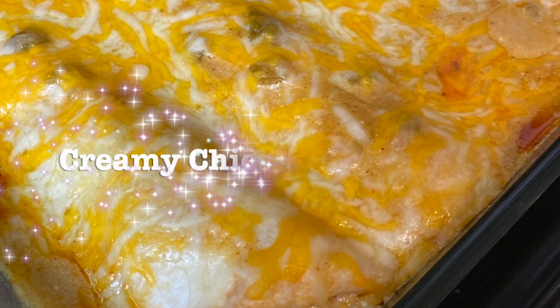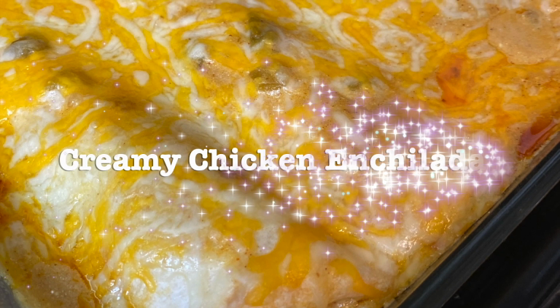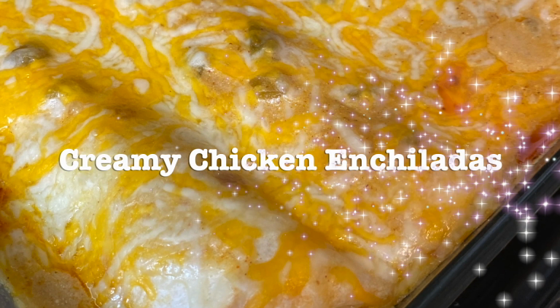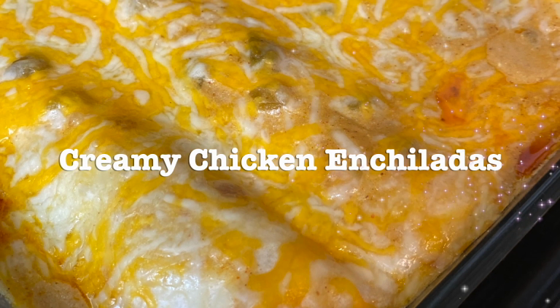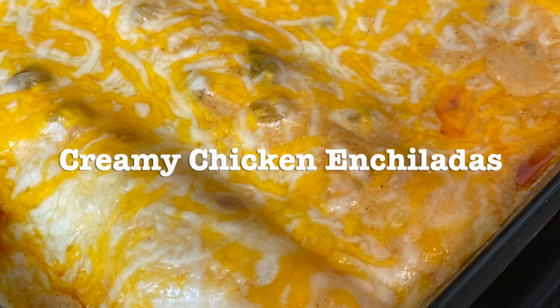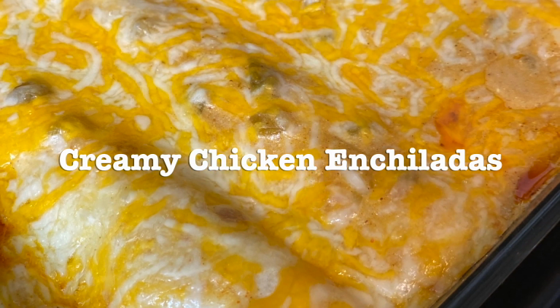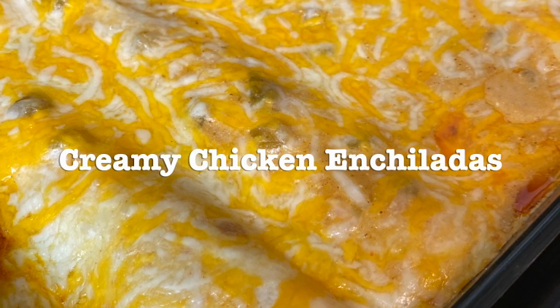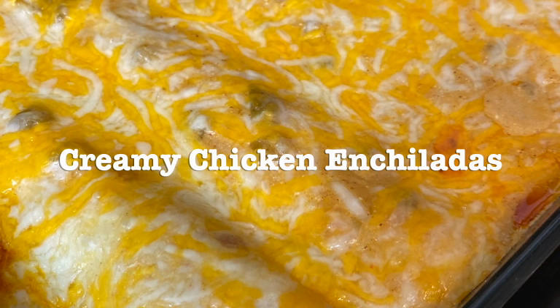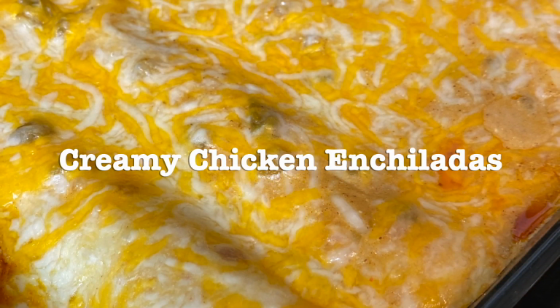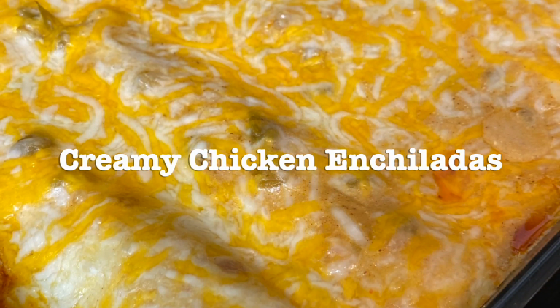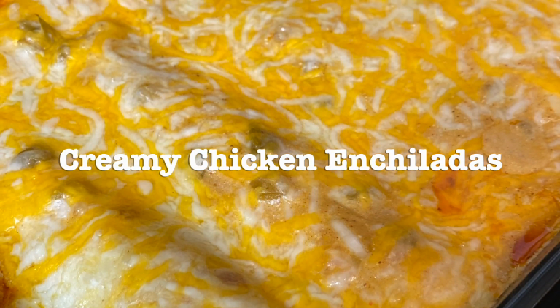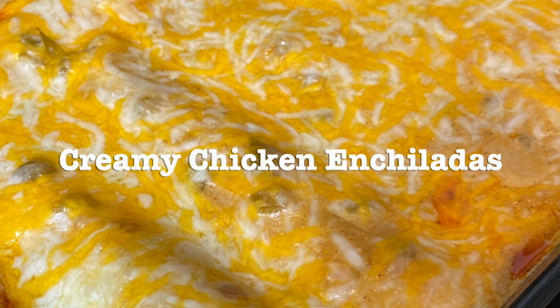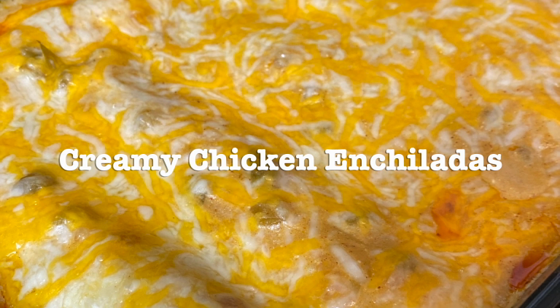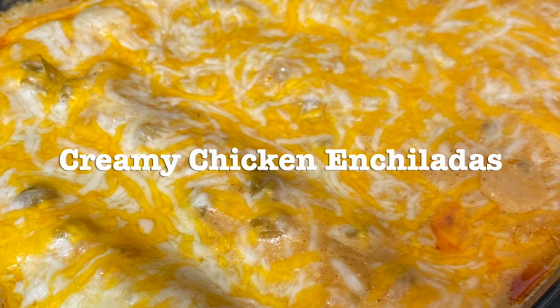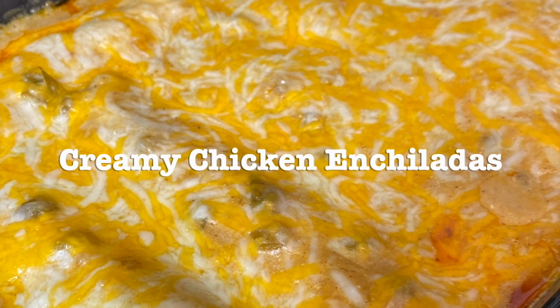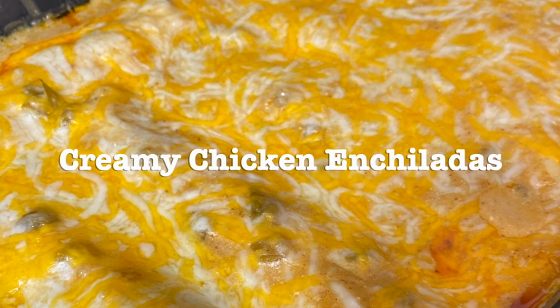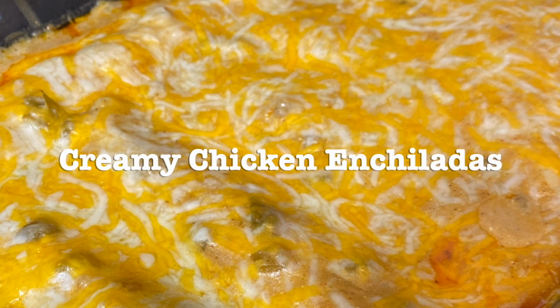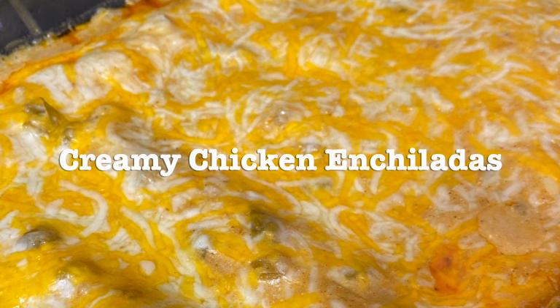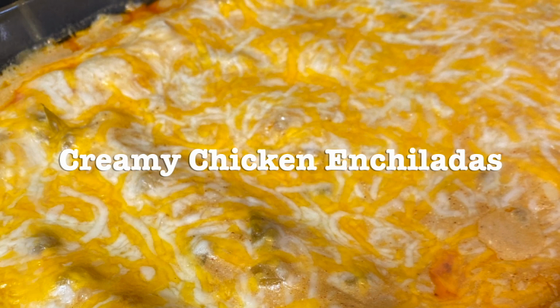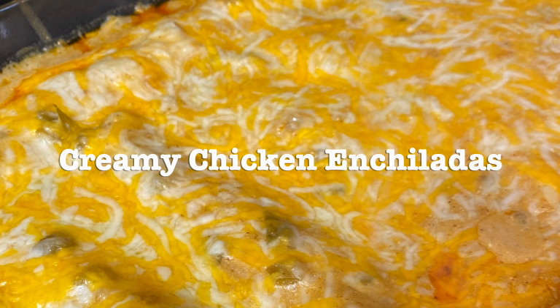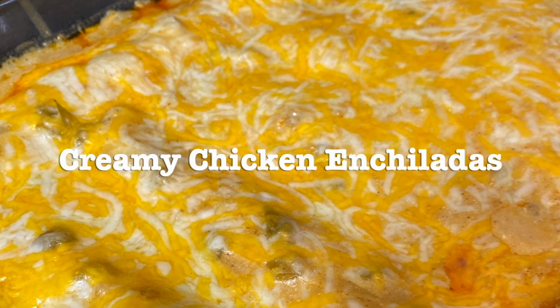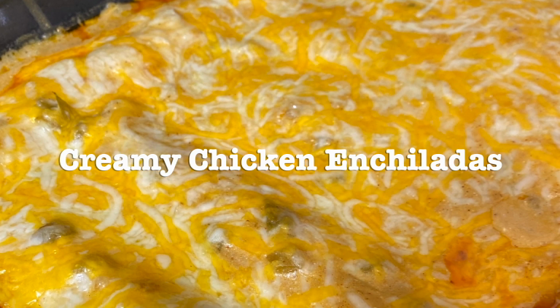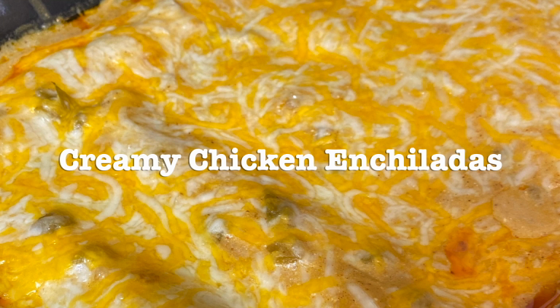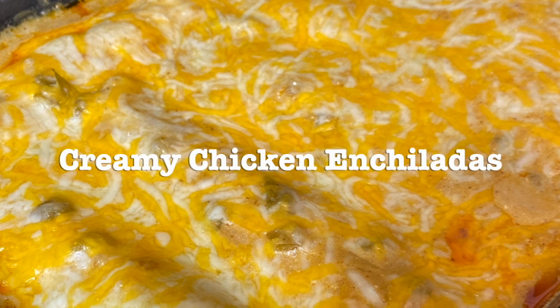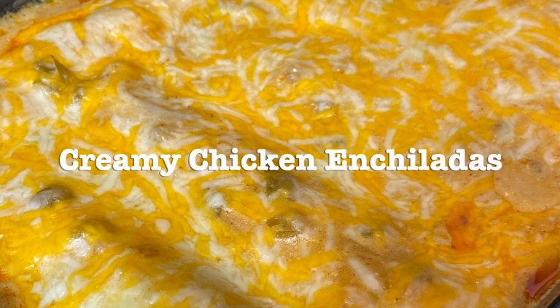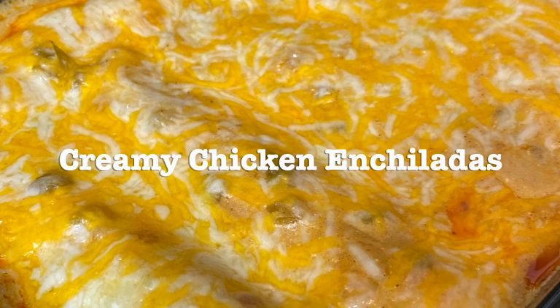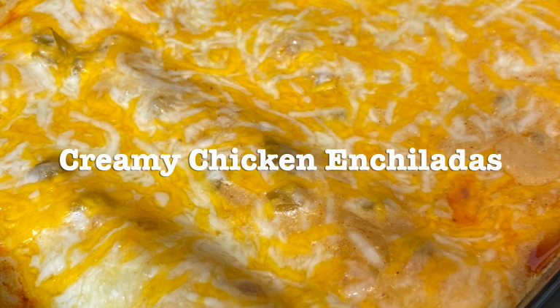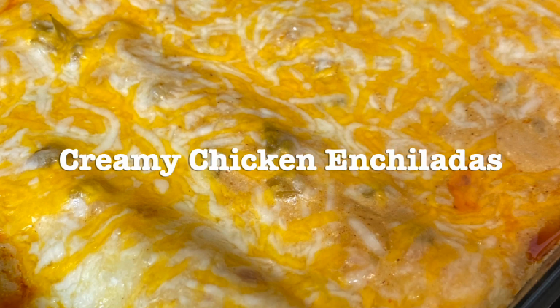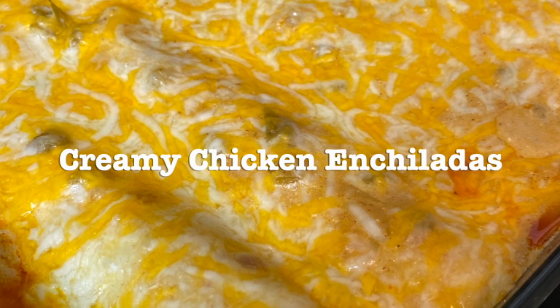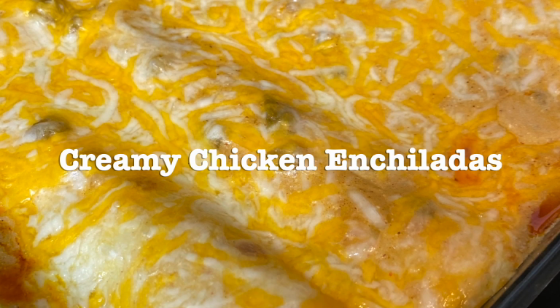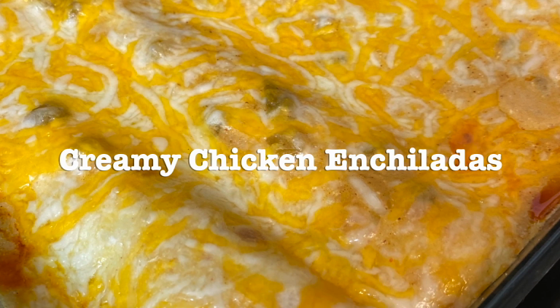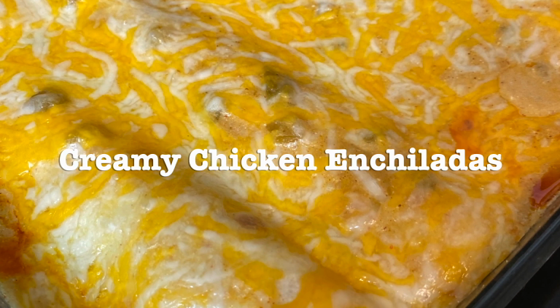Welcome back to my channel. Today we're going to be making two dishes that are going to be amazing for weeknight meals or if you're looking for something new to do on Taco Tuesday. The first one is going to be creamy chicken enchiladas followed by a Mexican street corn rice.